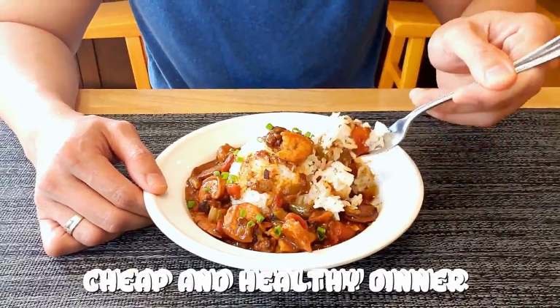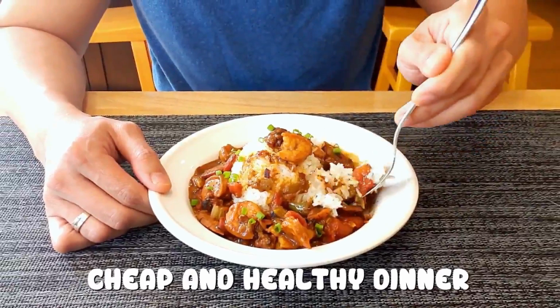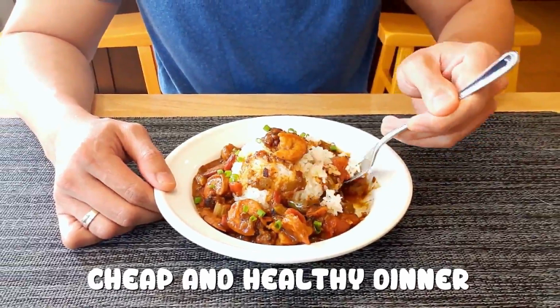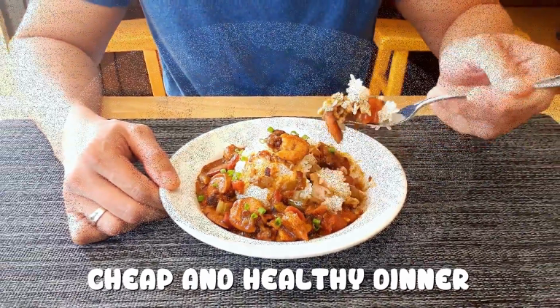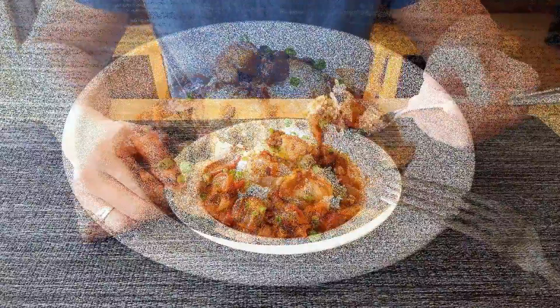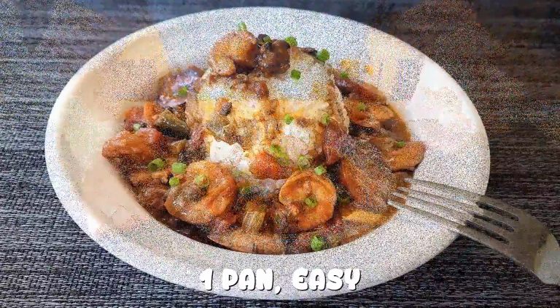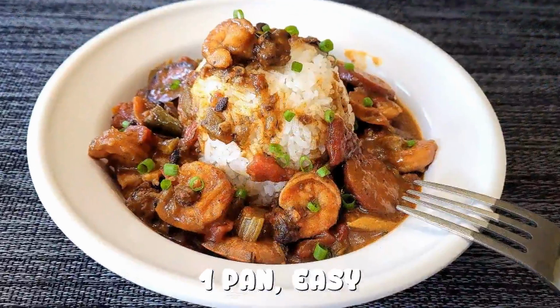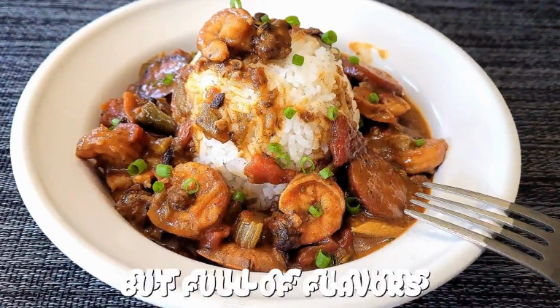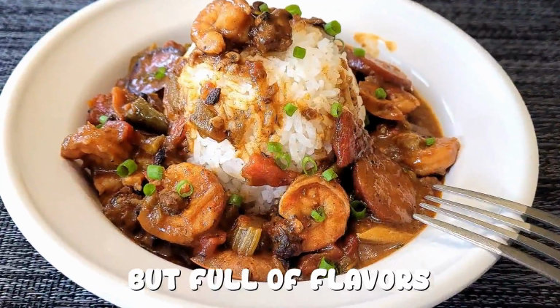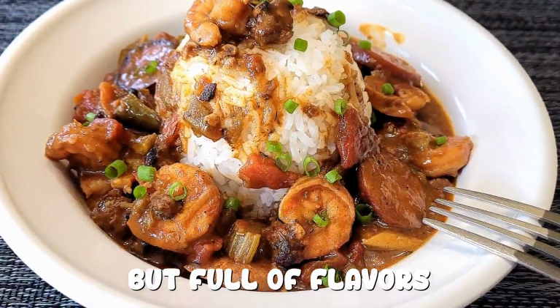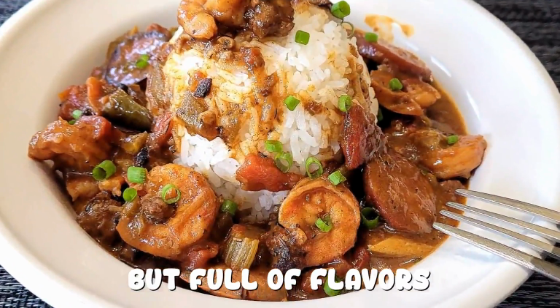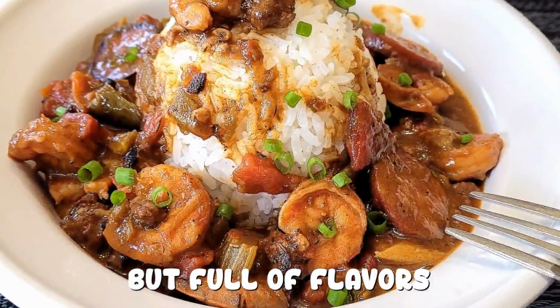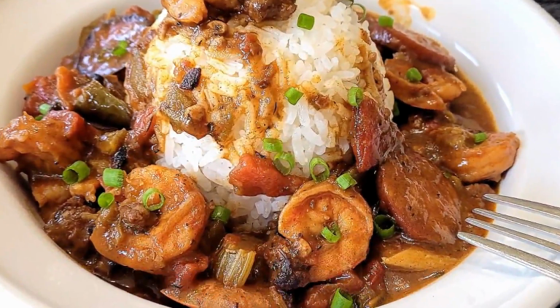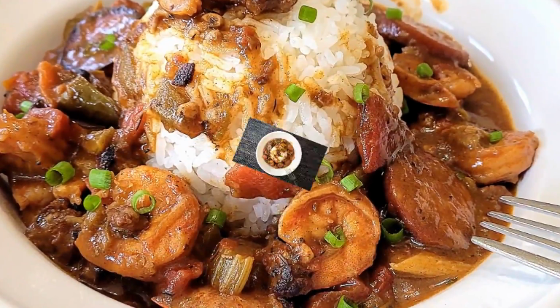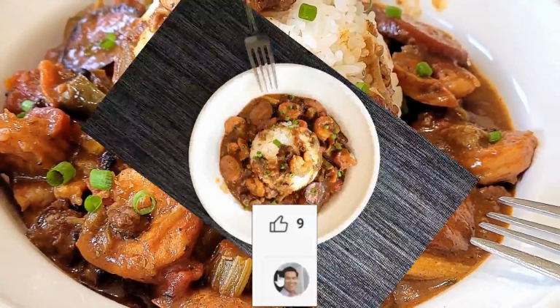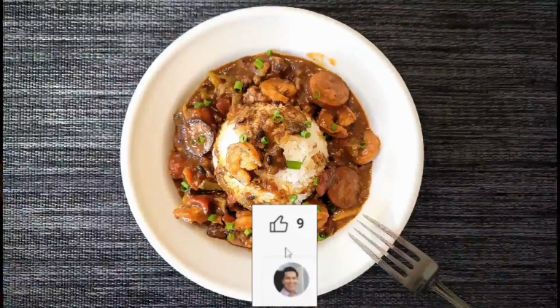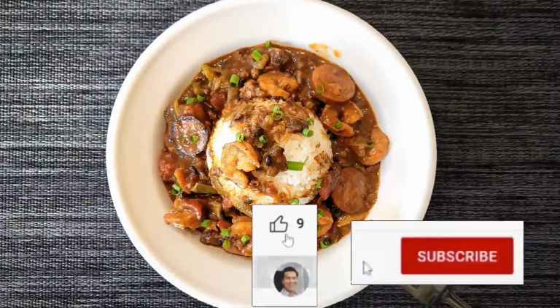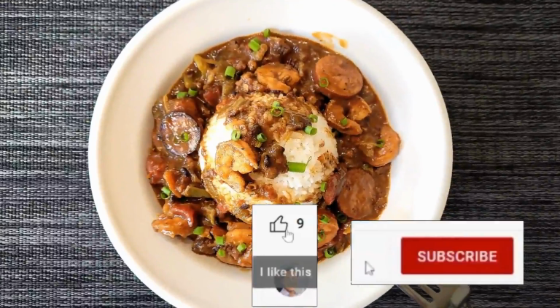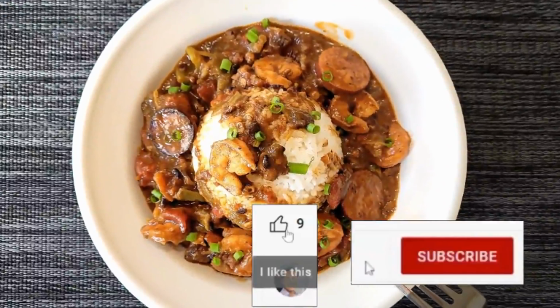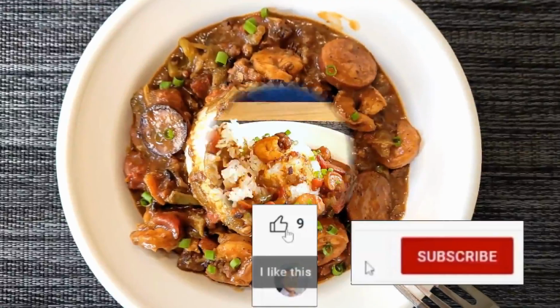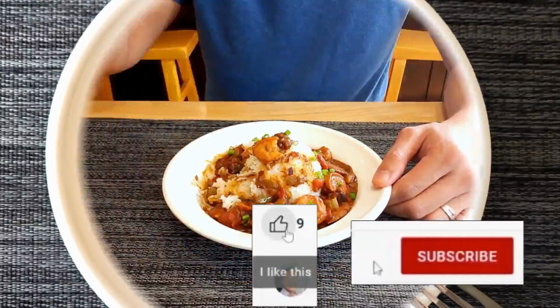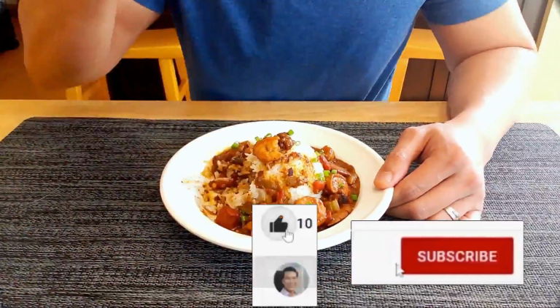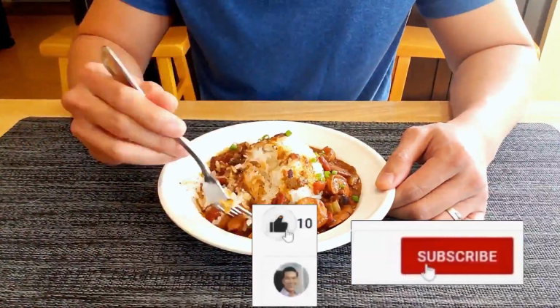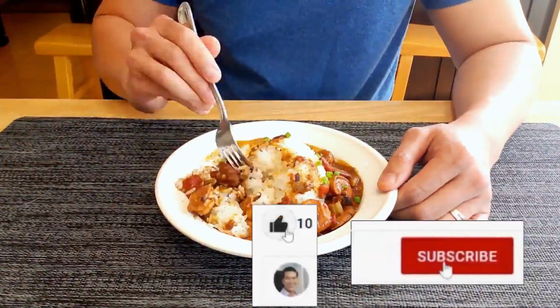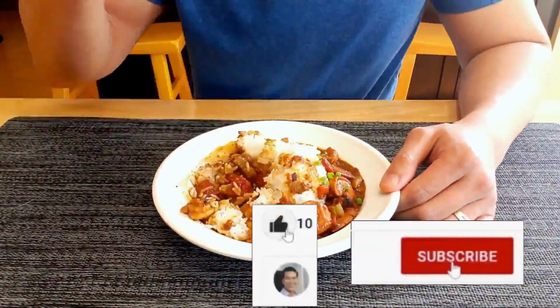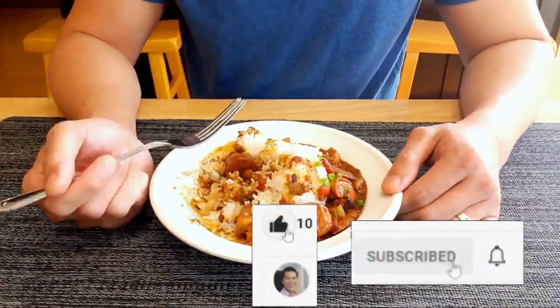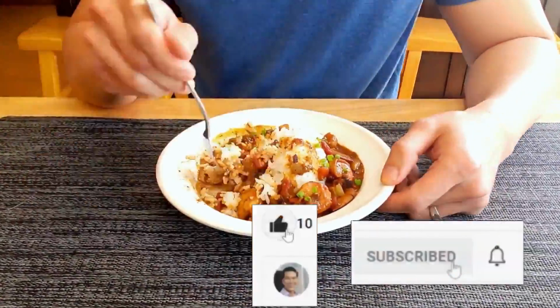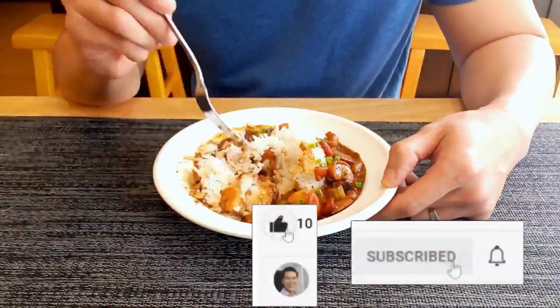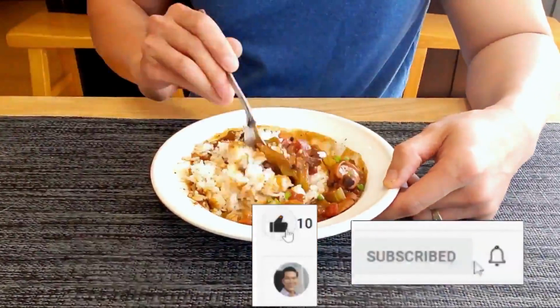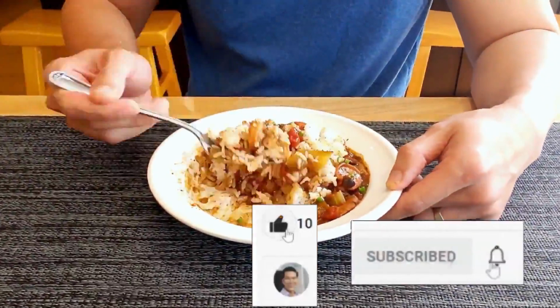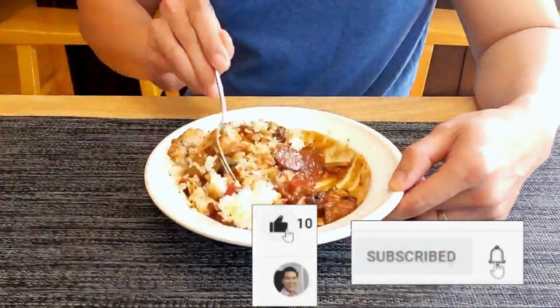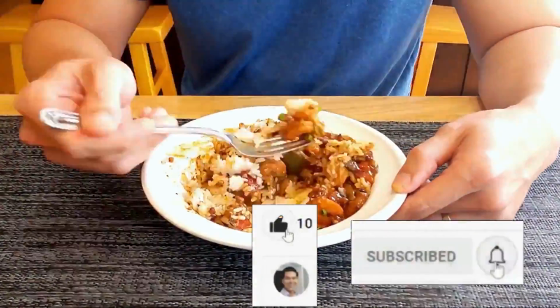Cheap and healthy dinner. One pan. Easy but full of flavors. I hope you like this recipe. Please like and subscribe to help me out. You have a wonderful day and I'll see you next time. Bye.